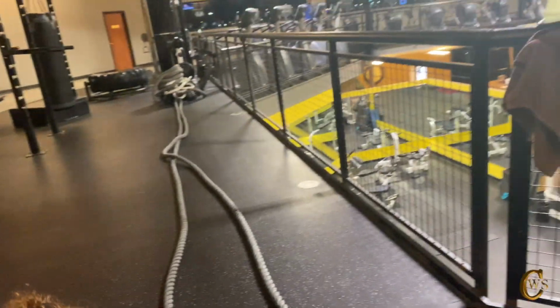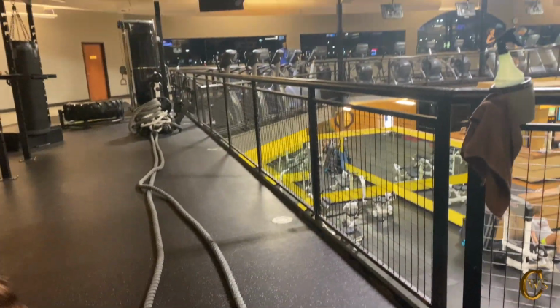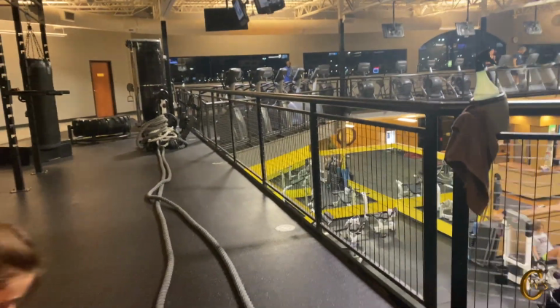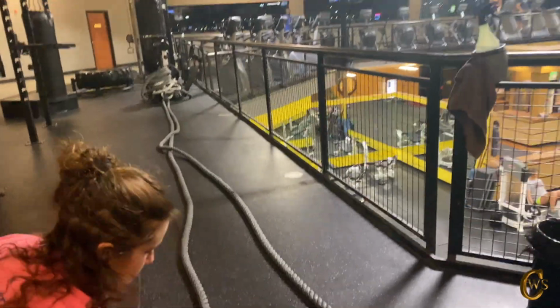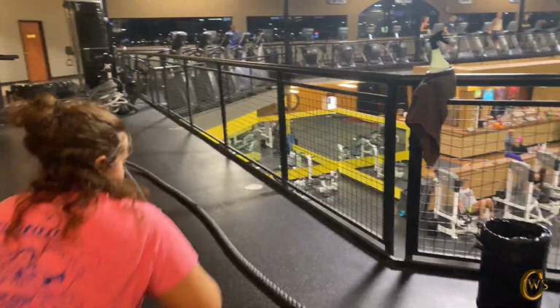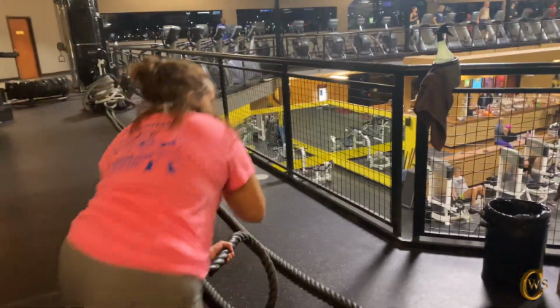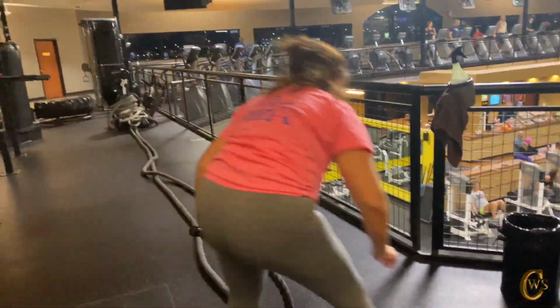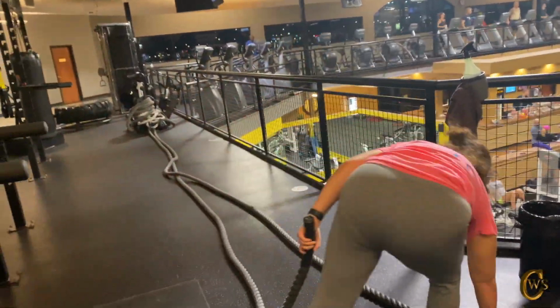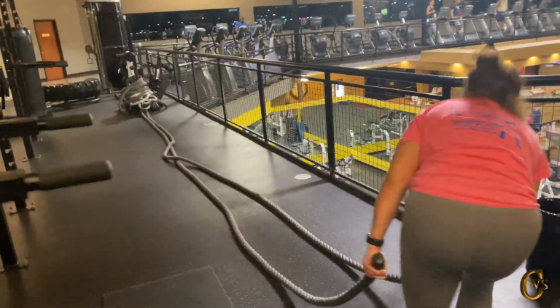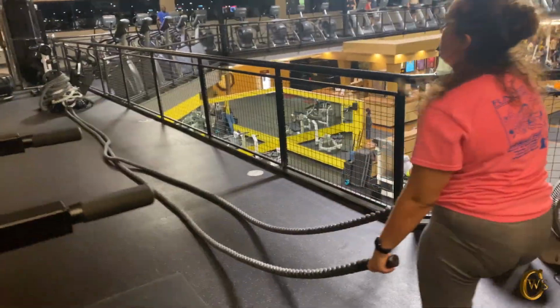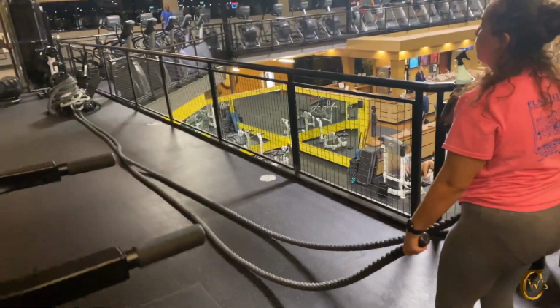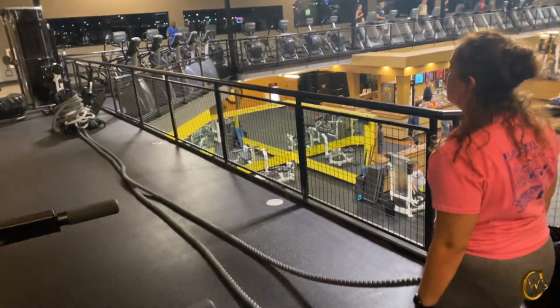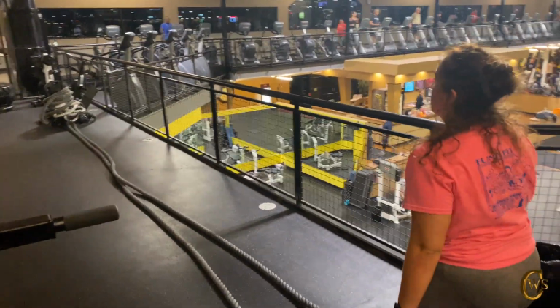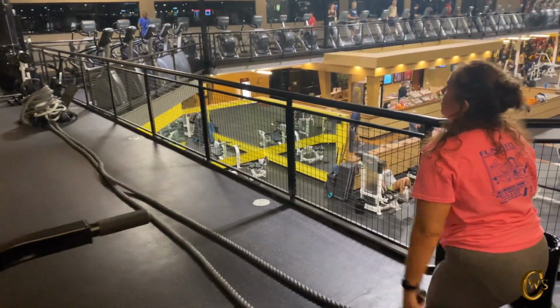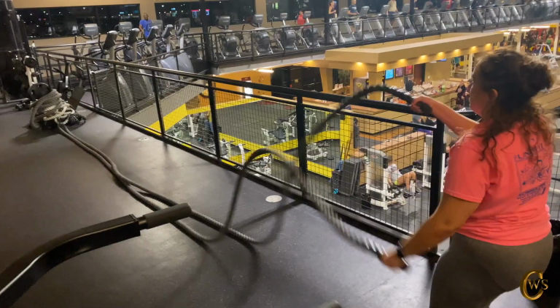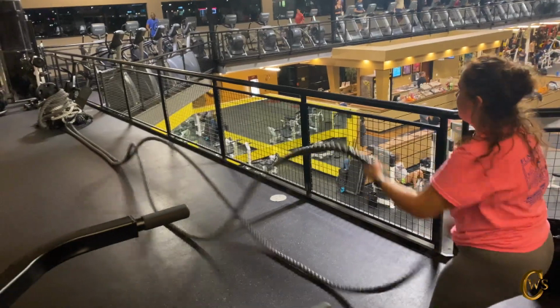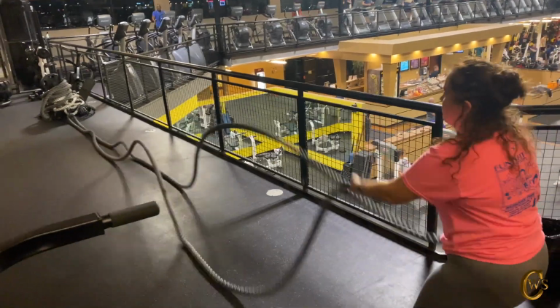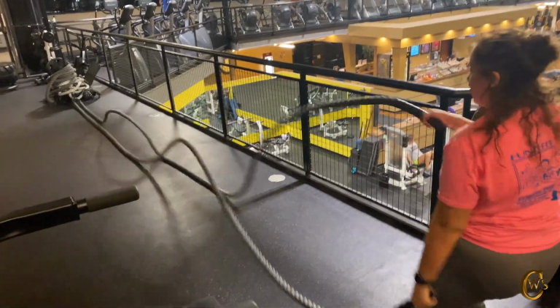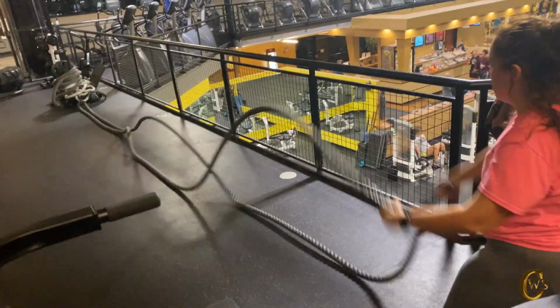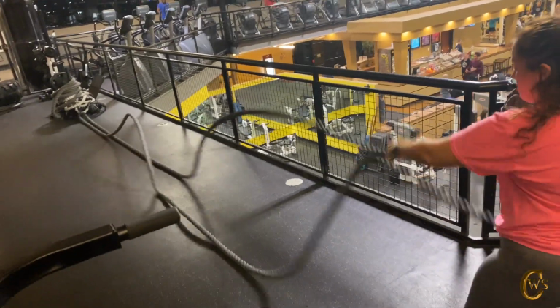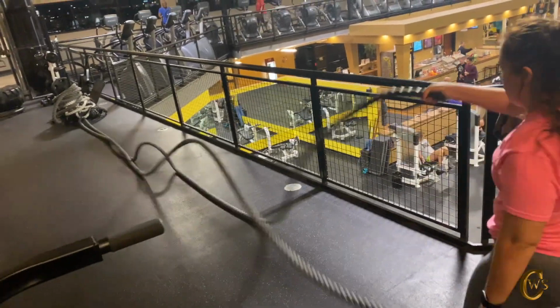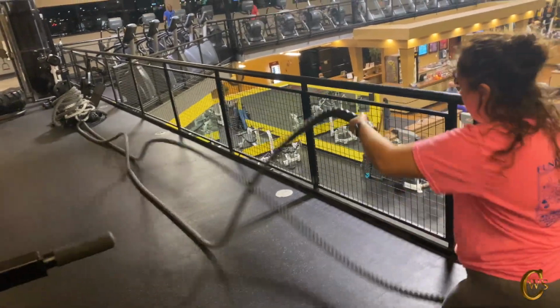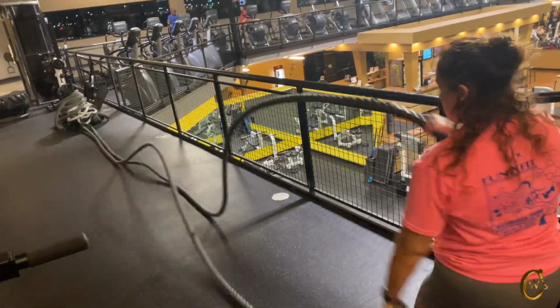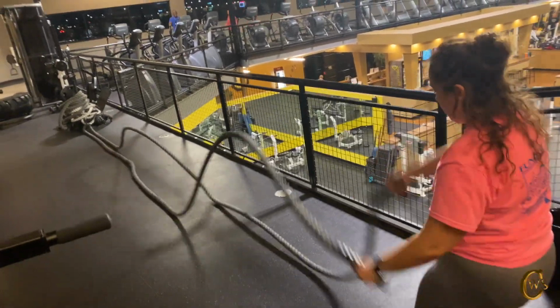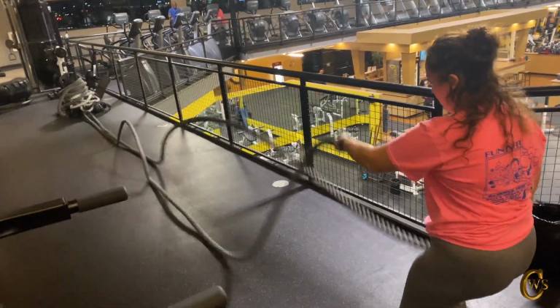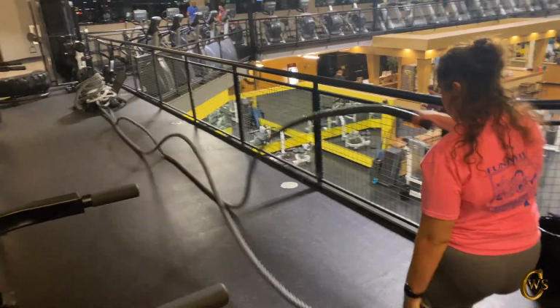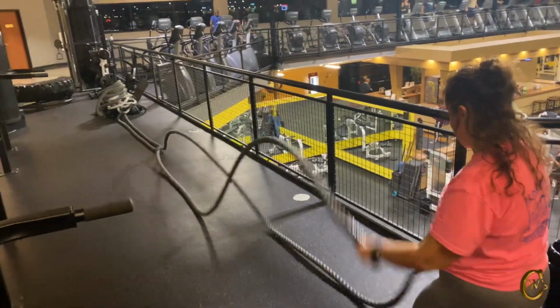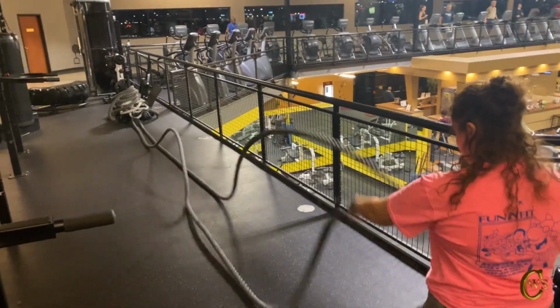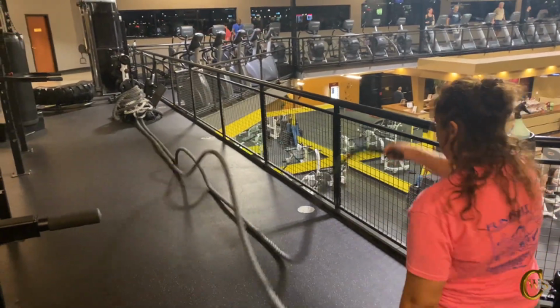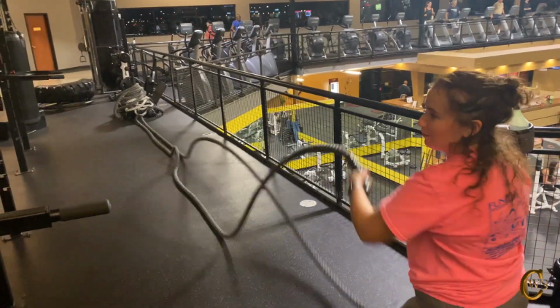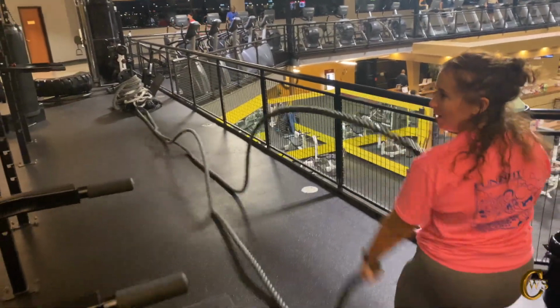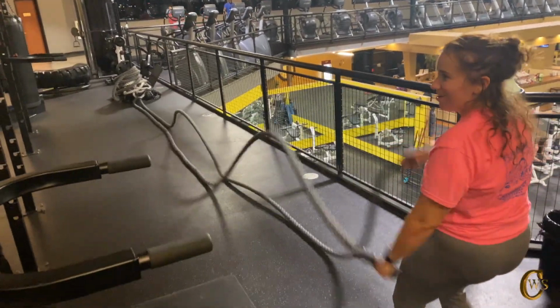We want to keep our knees bent, our chest out, and we're just going to move our hands up and down just like we're beating a drum. So it's more in the flick of the wrist — we're trying to get those ropes or those waves all the way down to the end, as you see there.